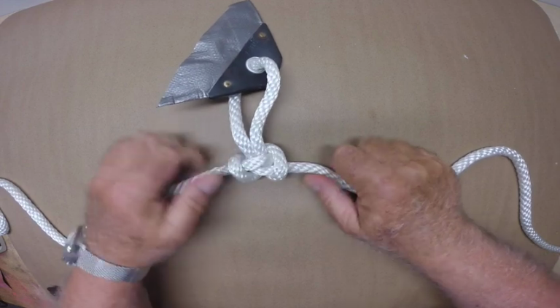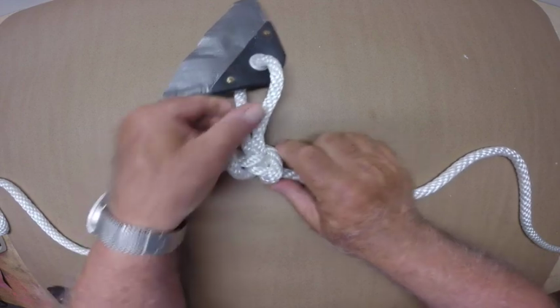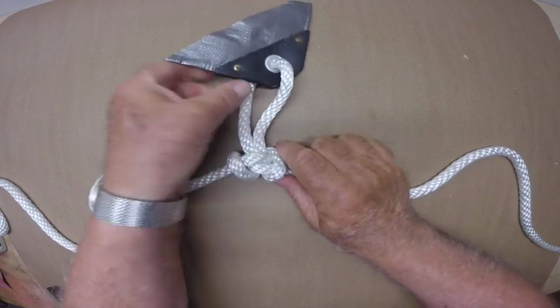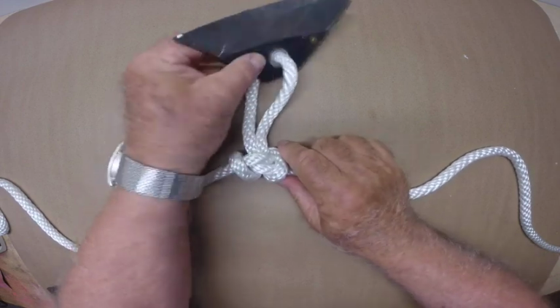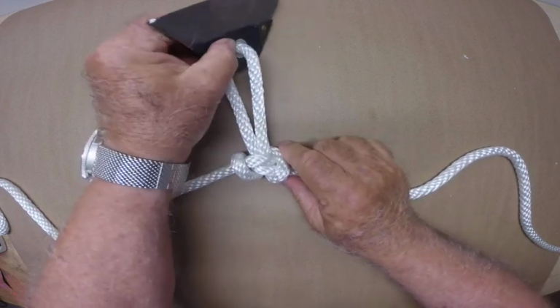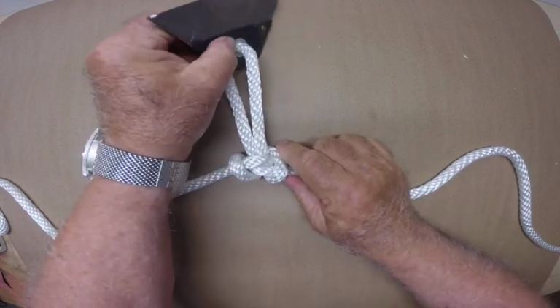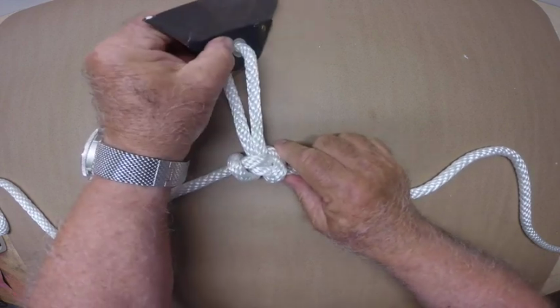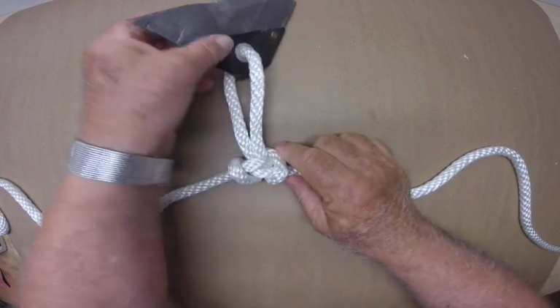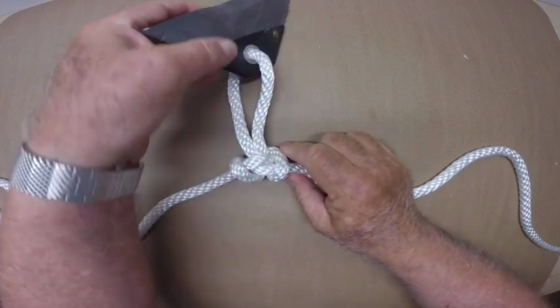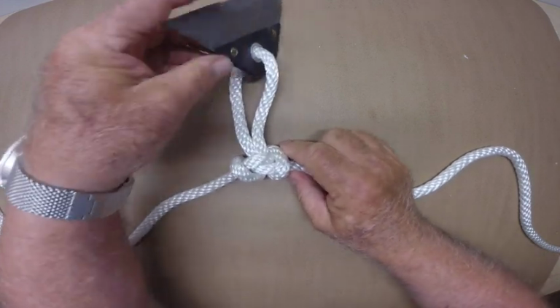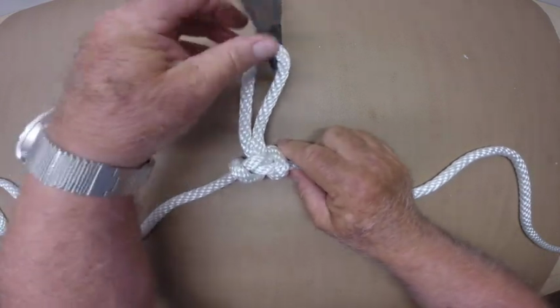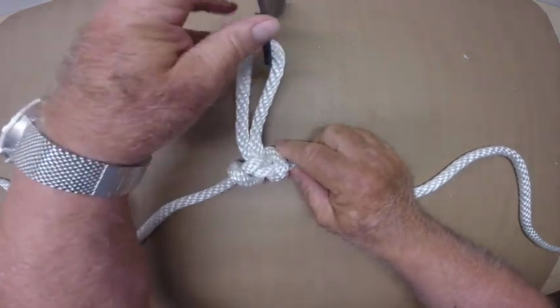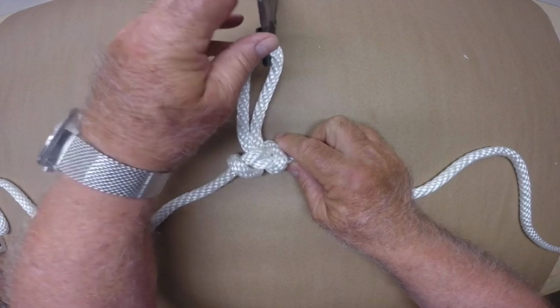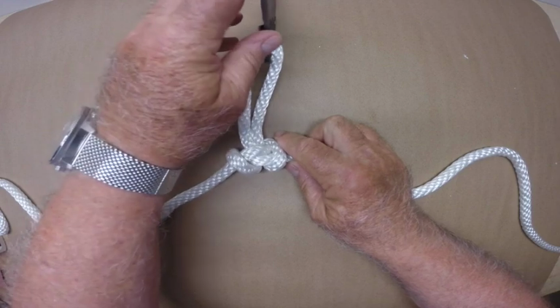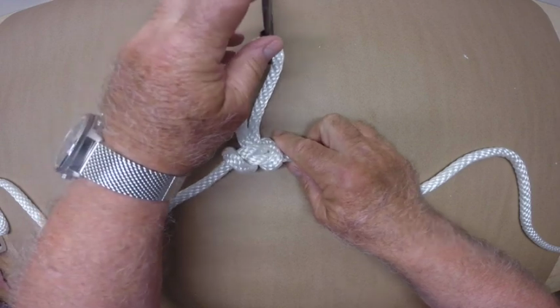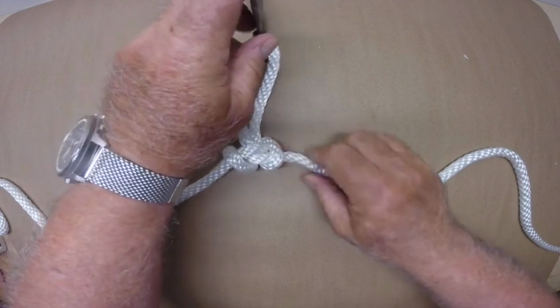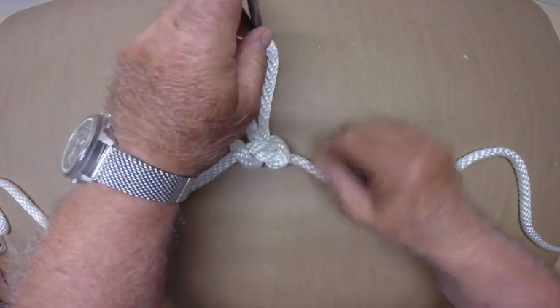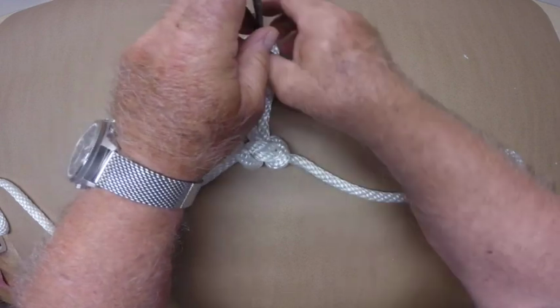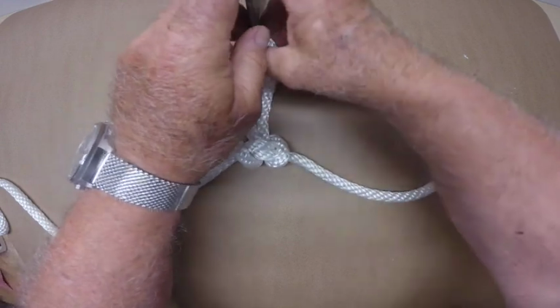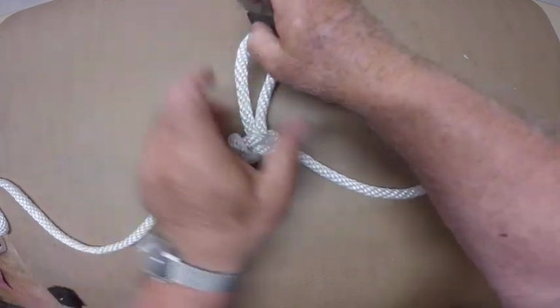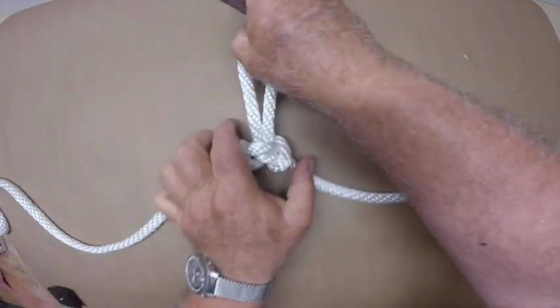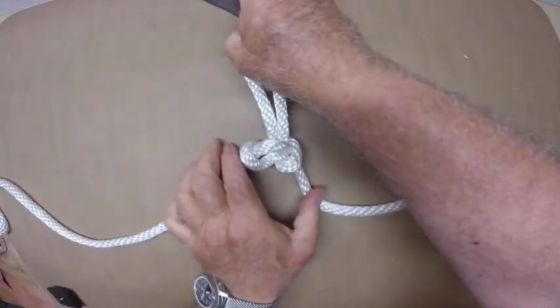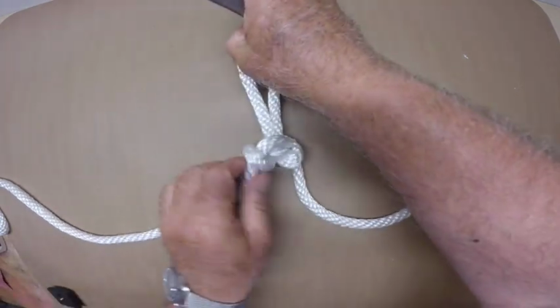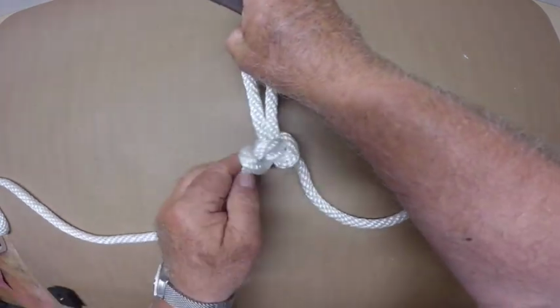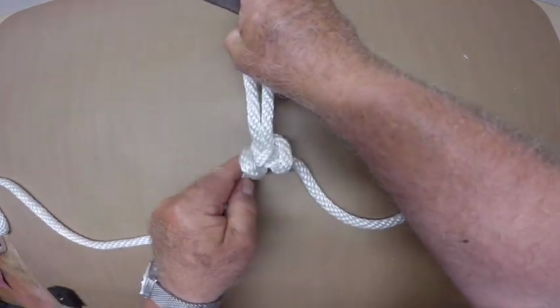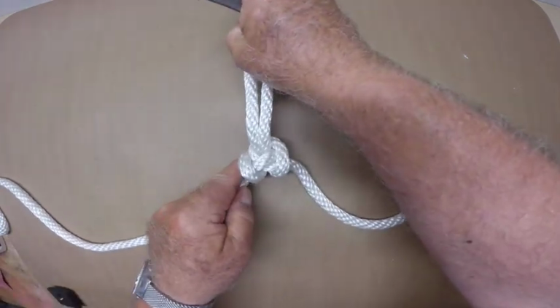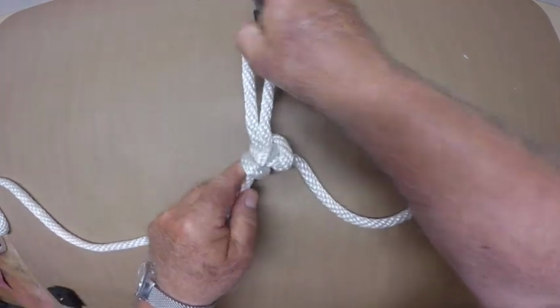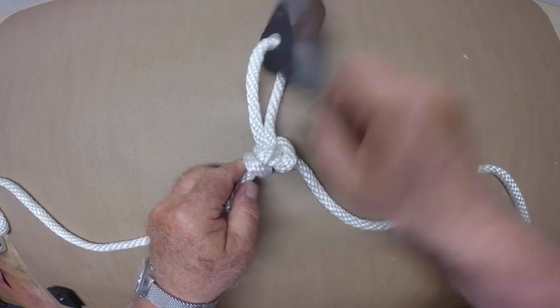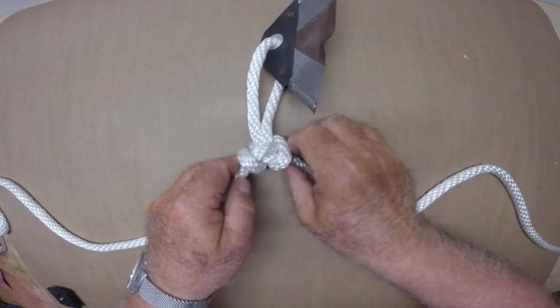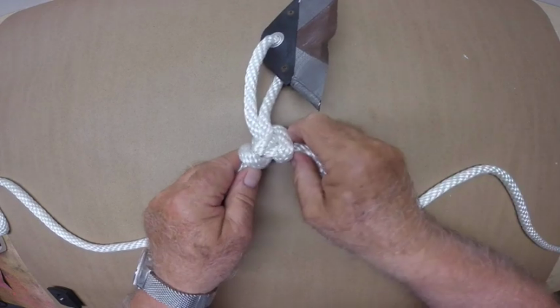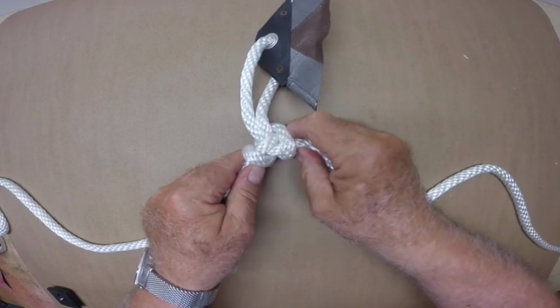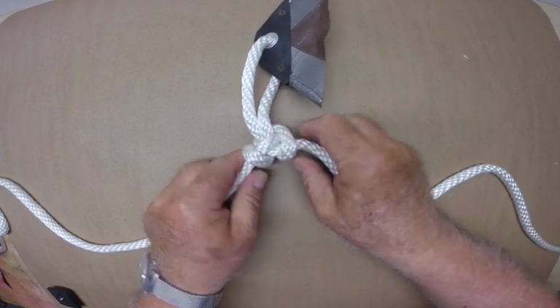Now I know the butterfly knot has been around a long time, but this may be the first time a butterfly hitch has been tied. You may have seen it here first.